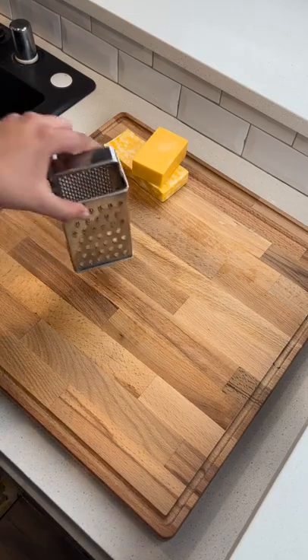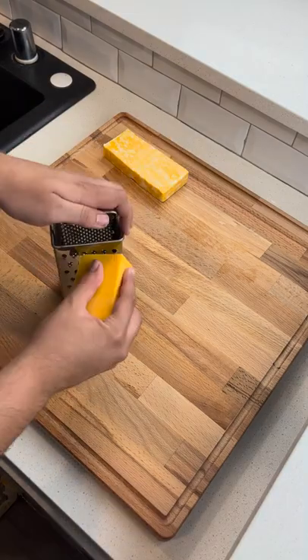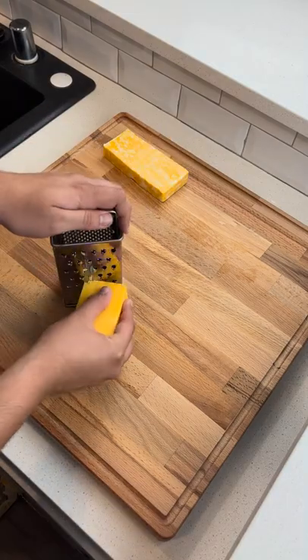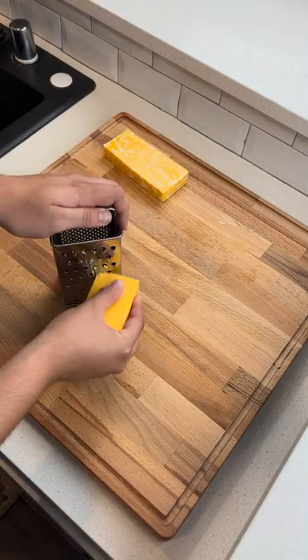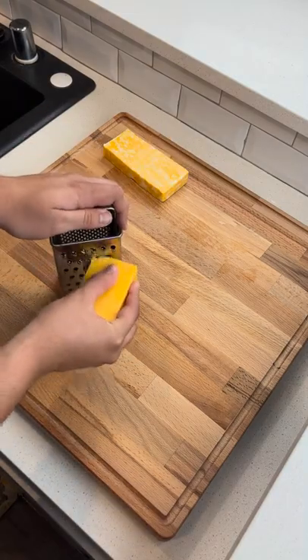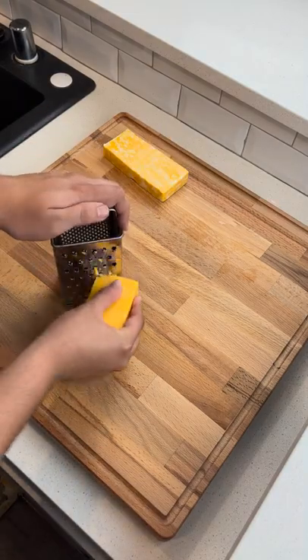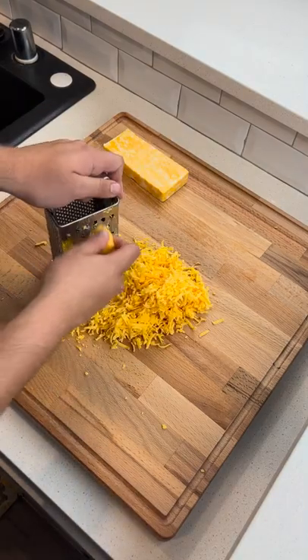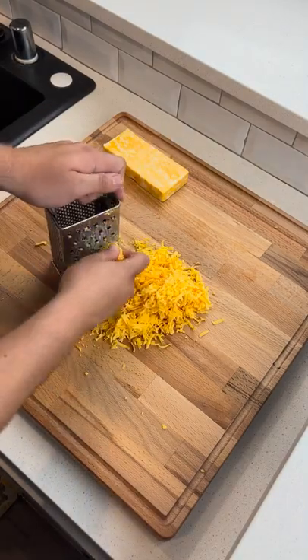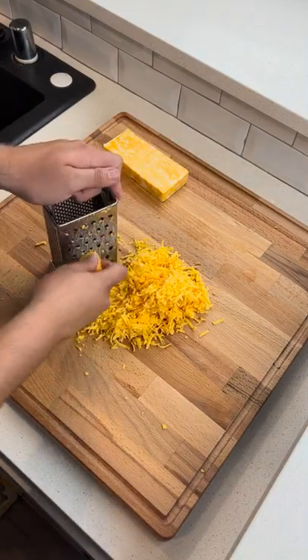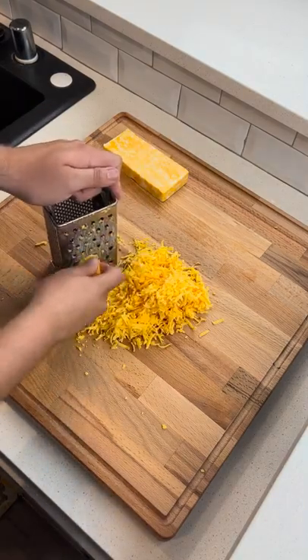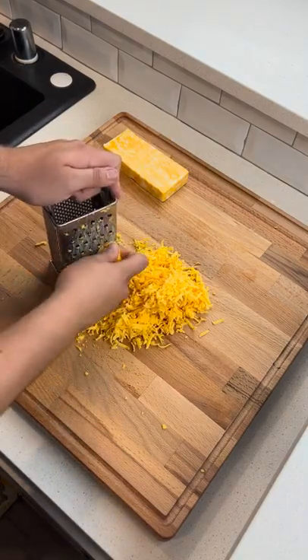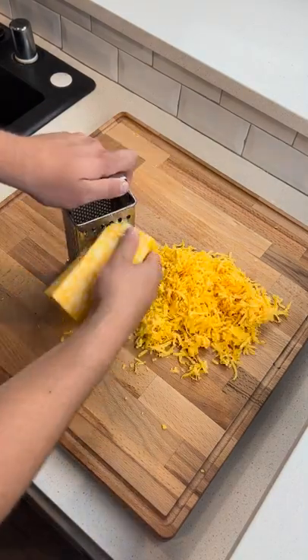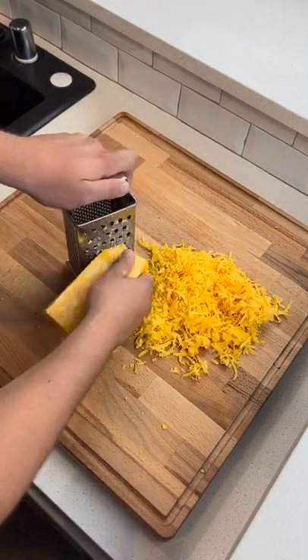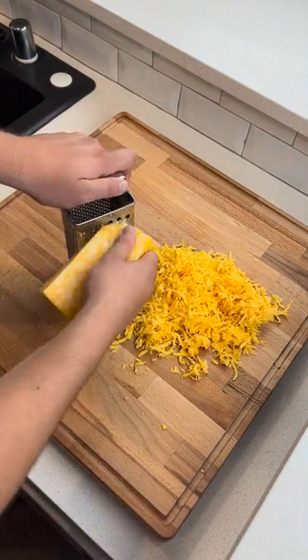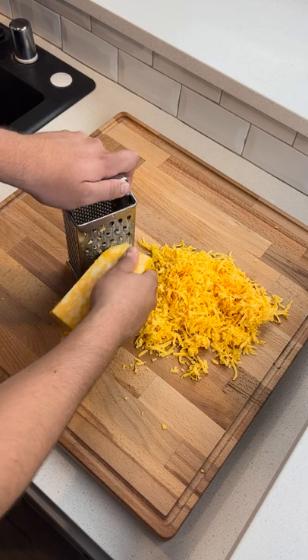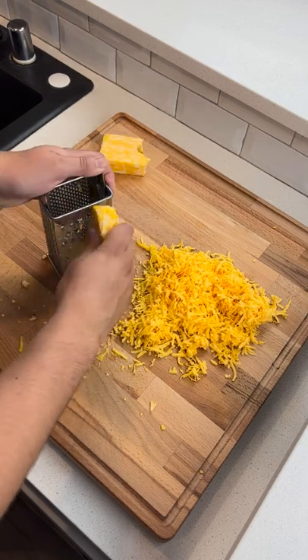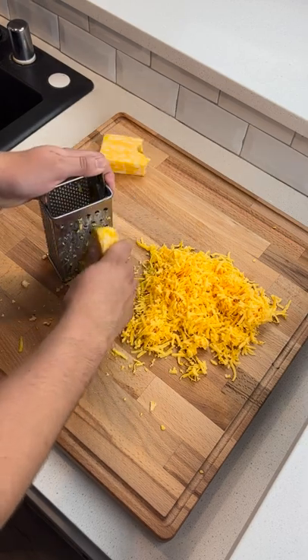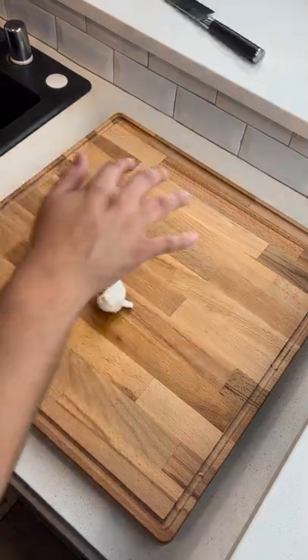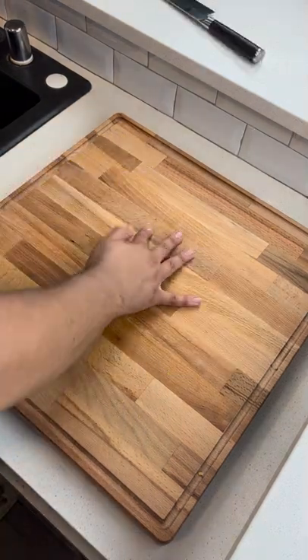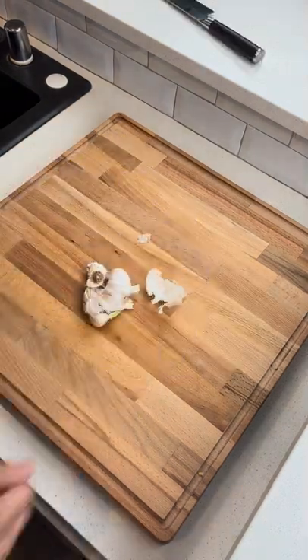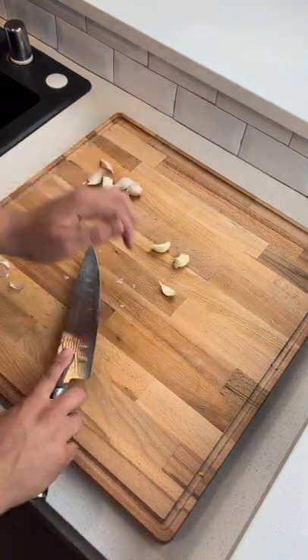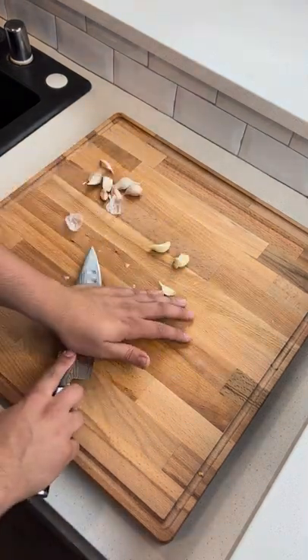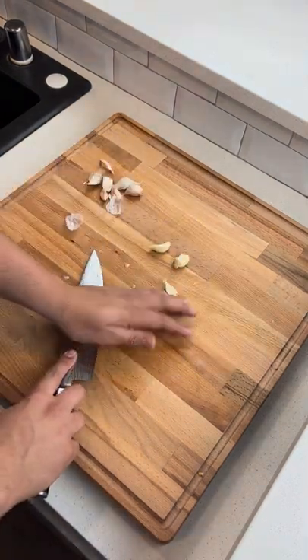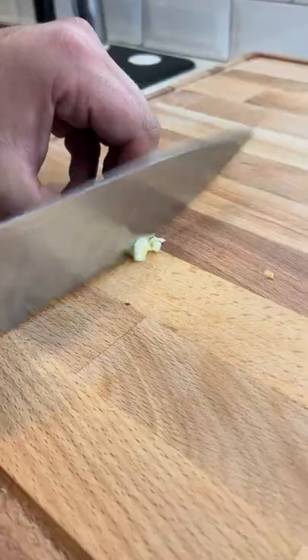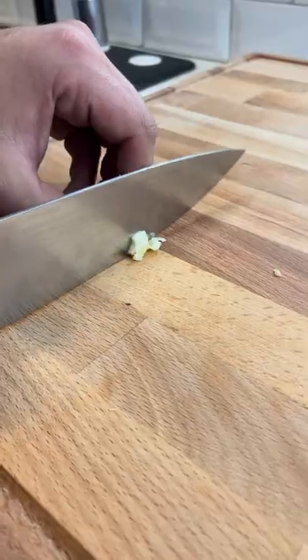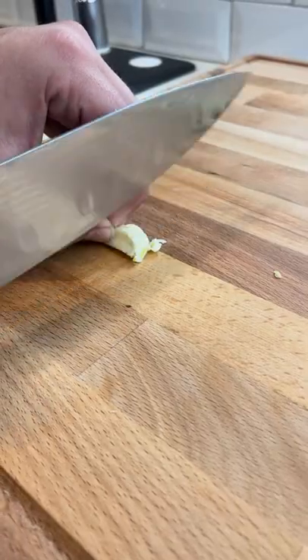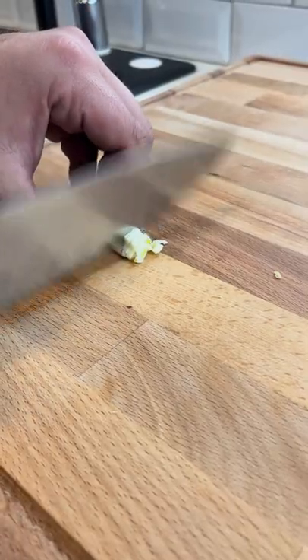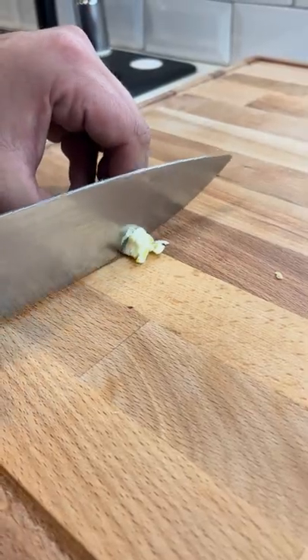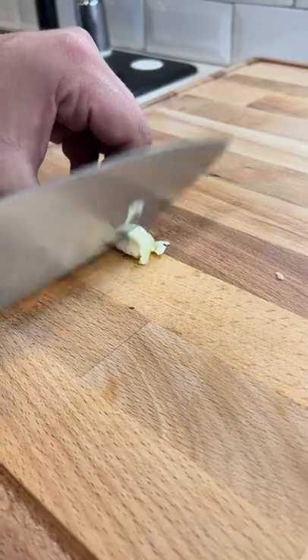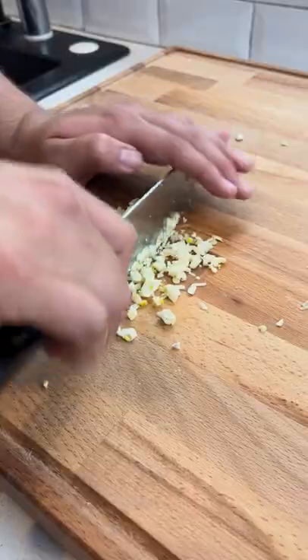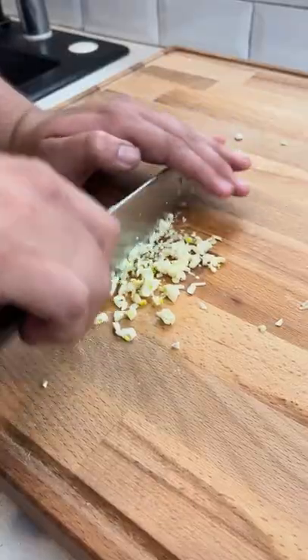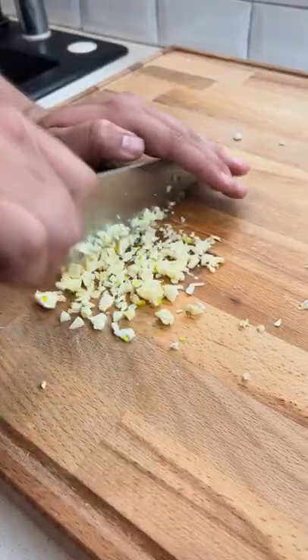Alright guys, today we're going to be making some garlic cheese bread. We're starting off with some sharp cheddar and Colby Jack cheese. Get yourself a few cloves of garlic, mince that up really fine — you're going to almost want it to be like a paste.